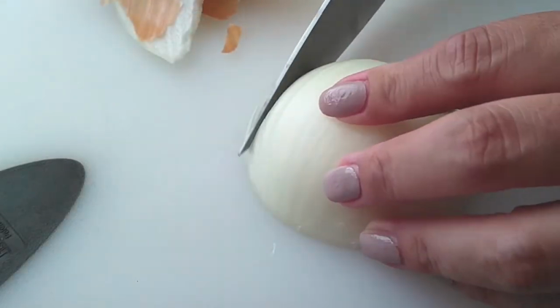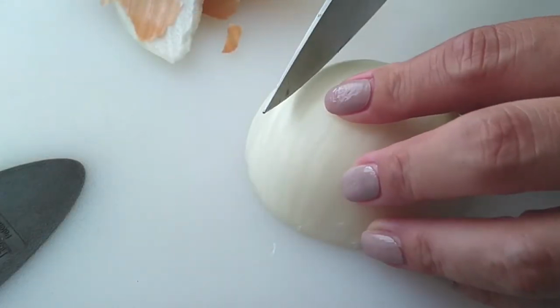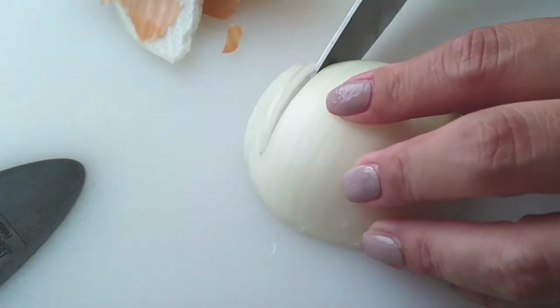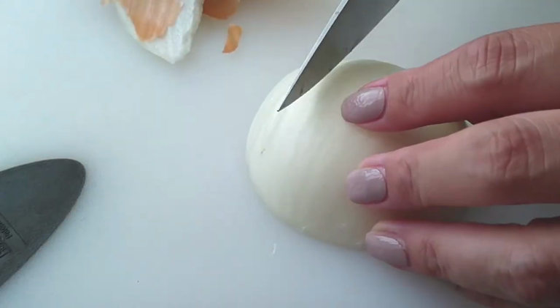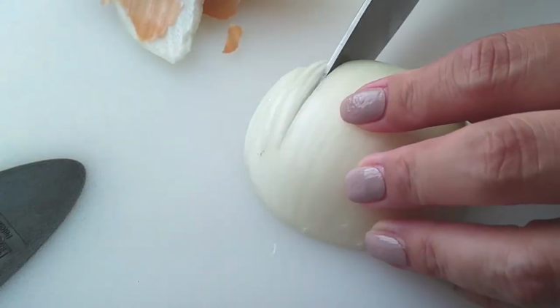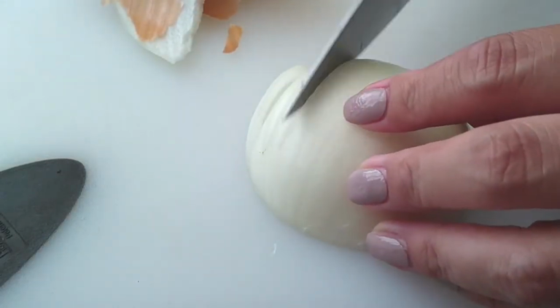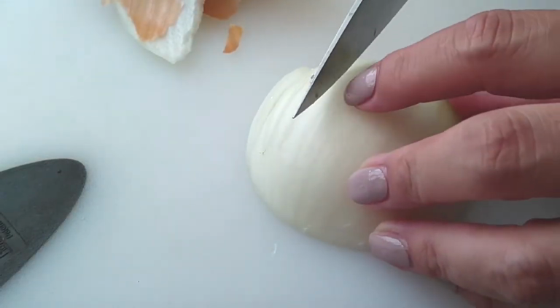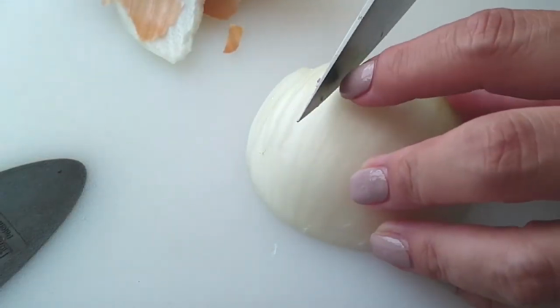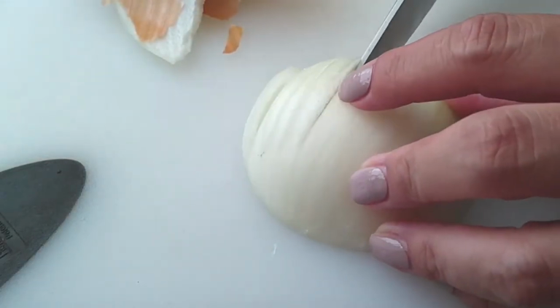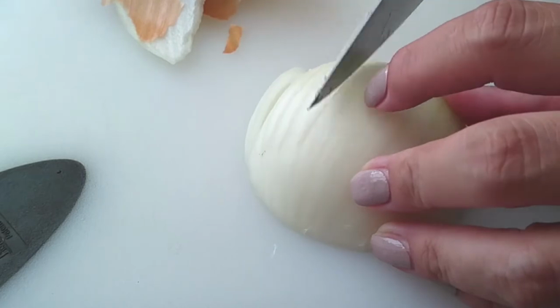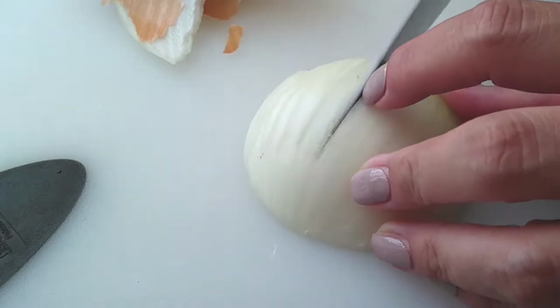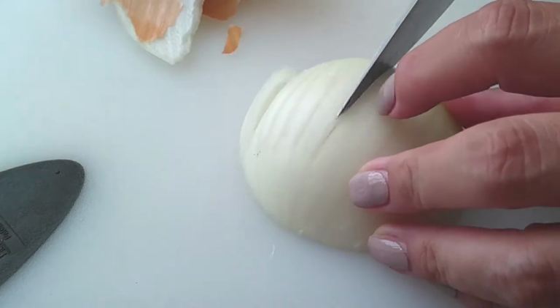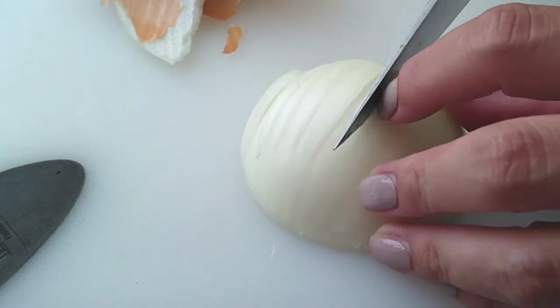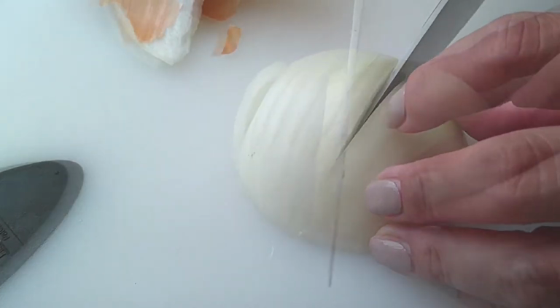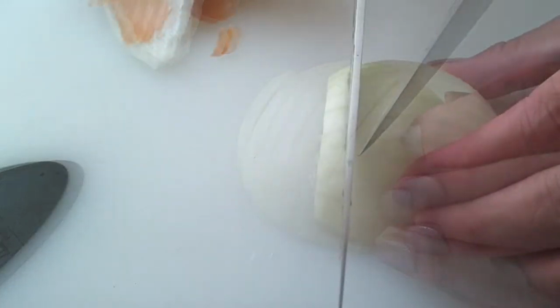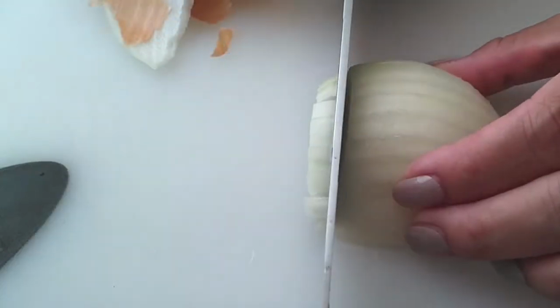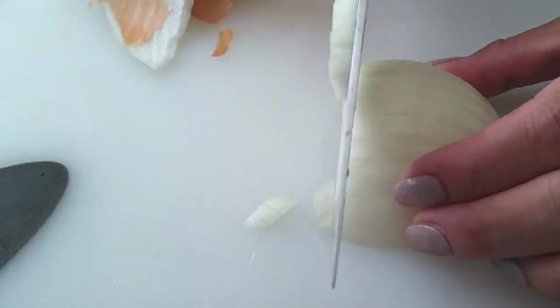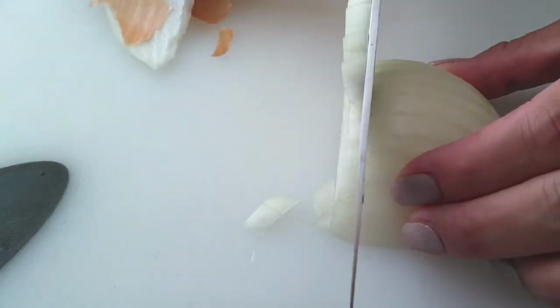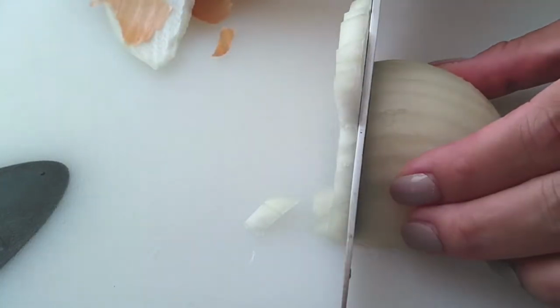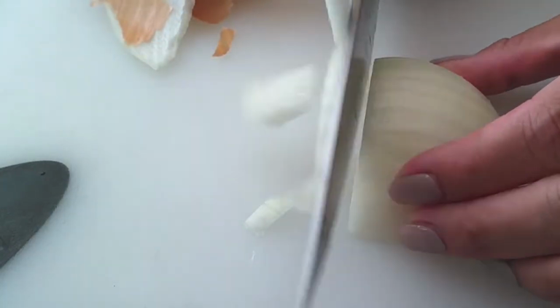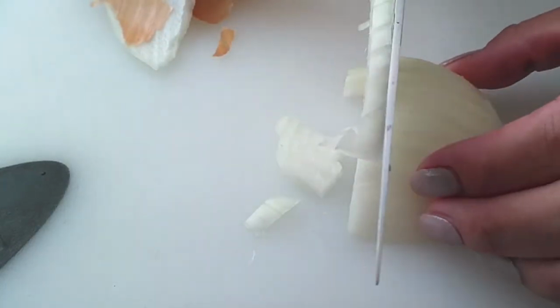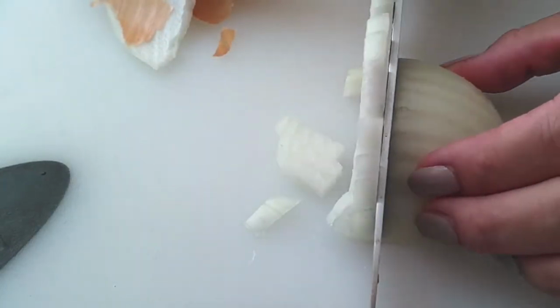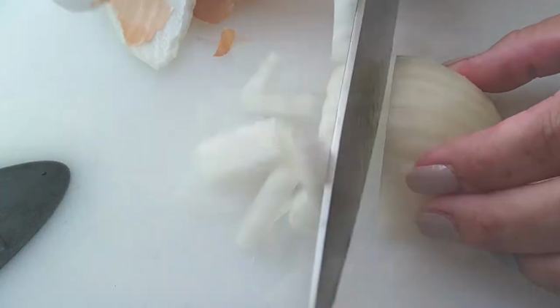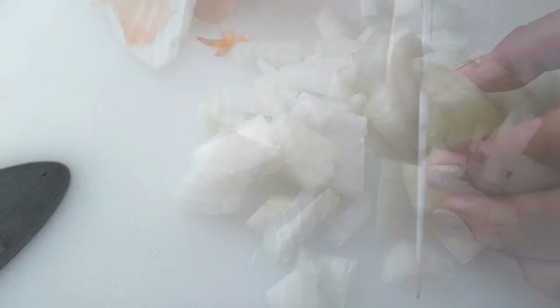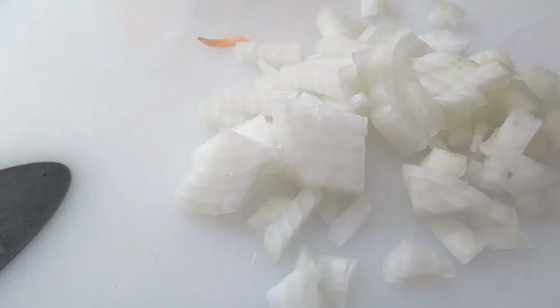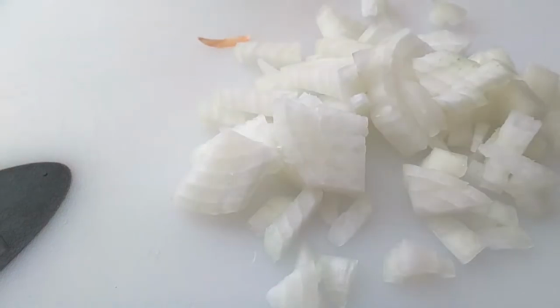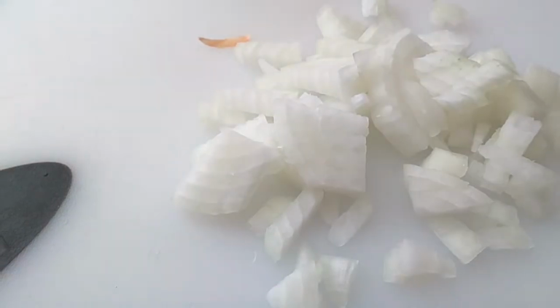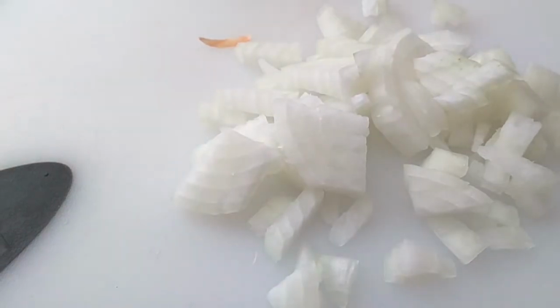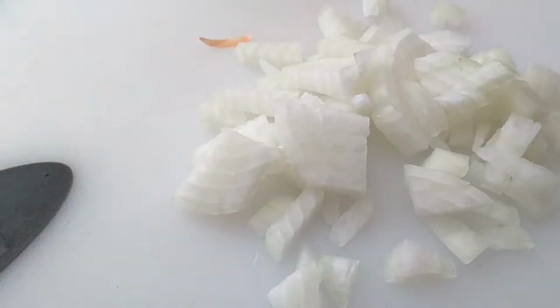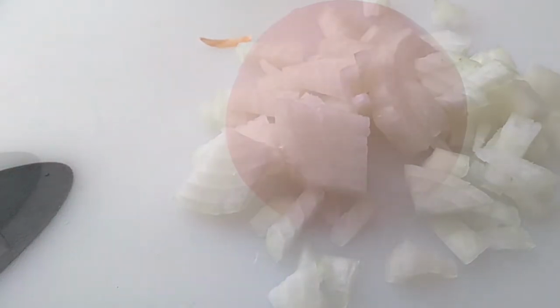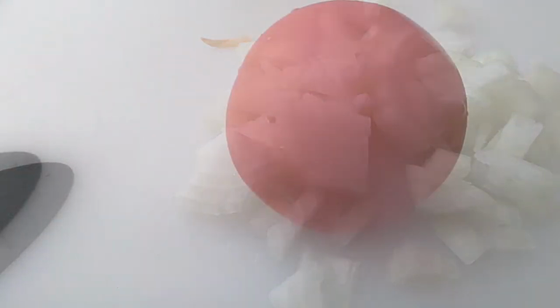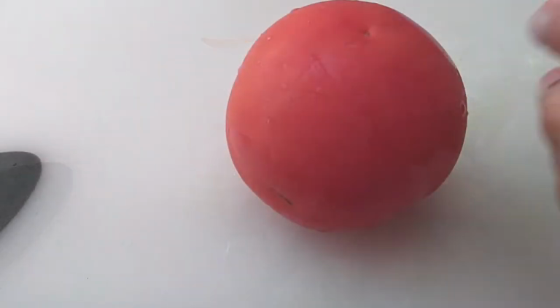You can cut these up however you like, whatever satisfies your family and your palate. If you don't even want onions in there, you can omit them as well. It's not necessary but I feel like it does help with more flavor.